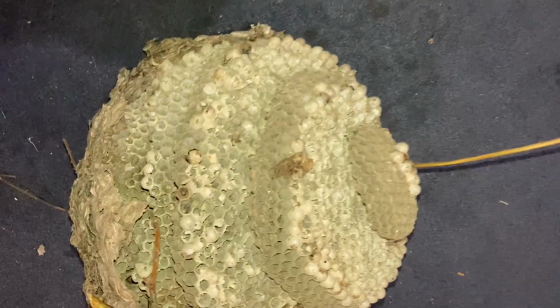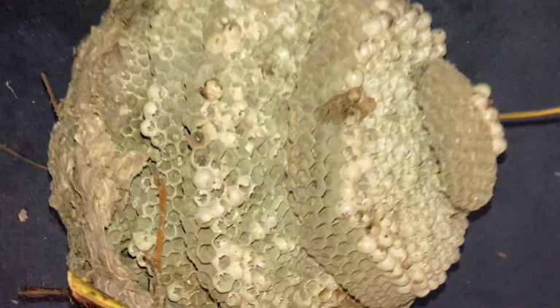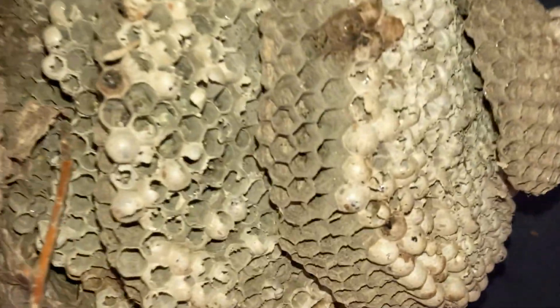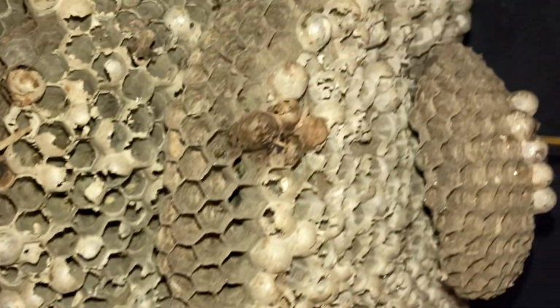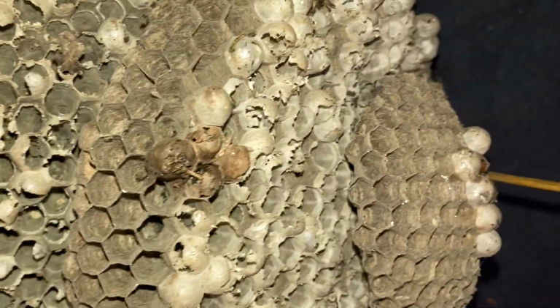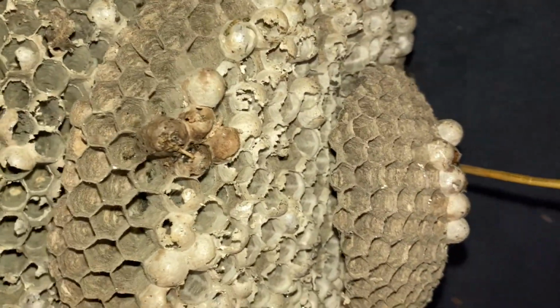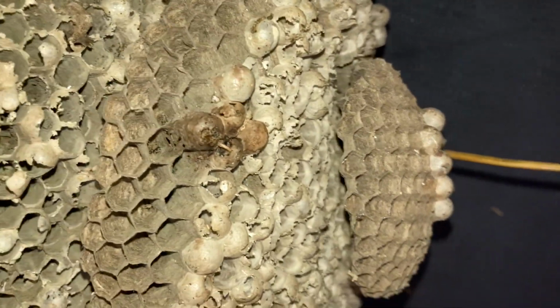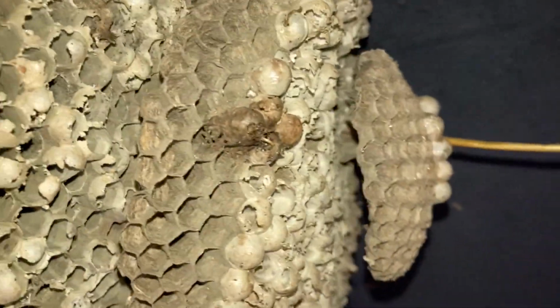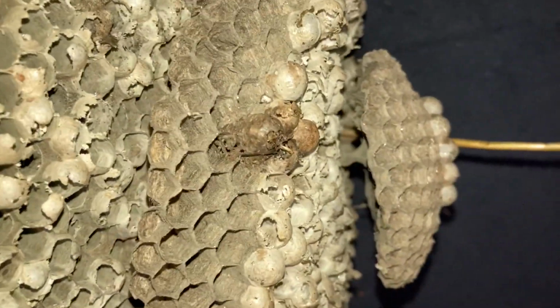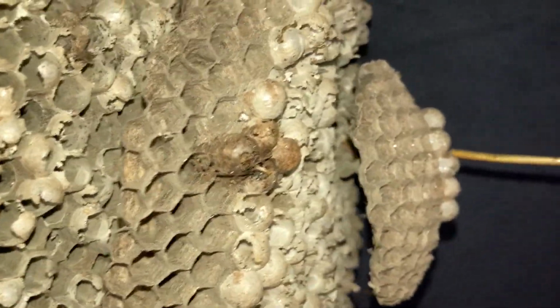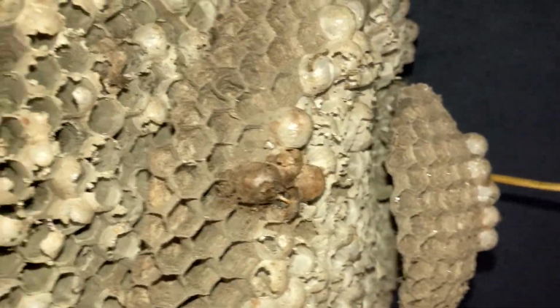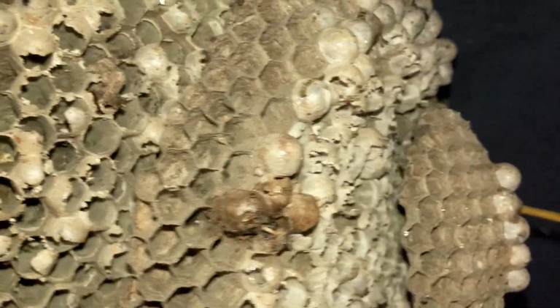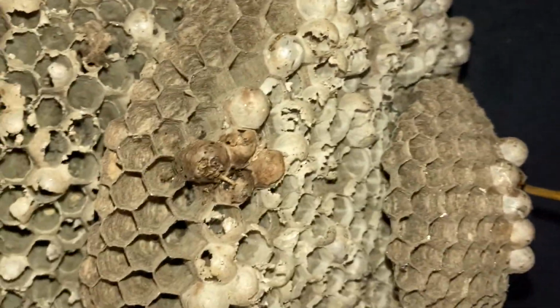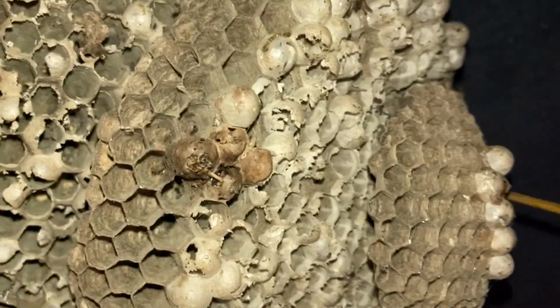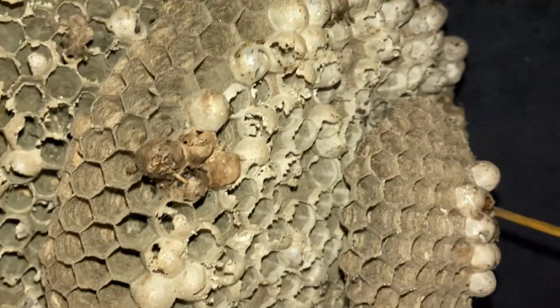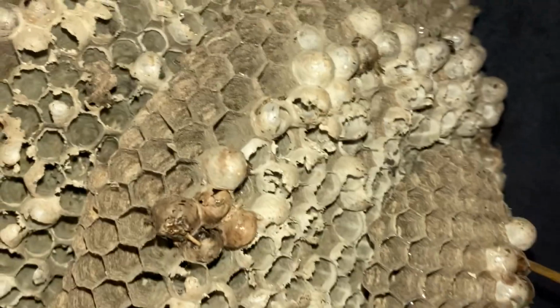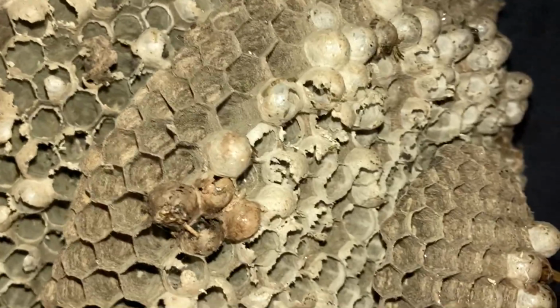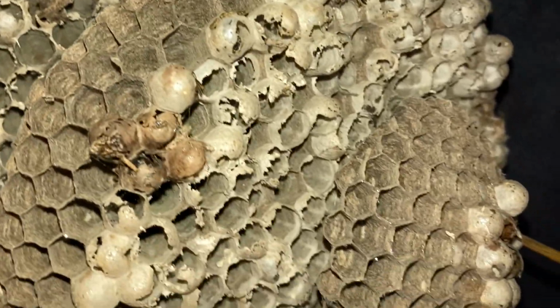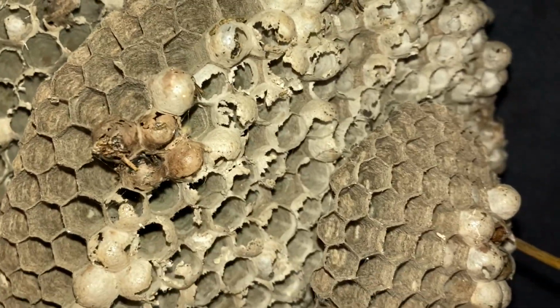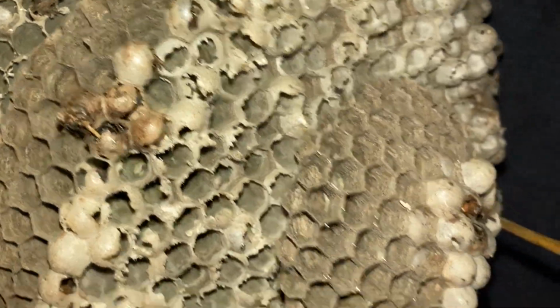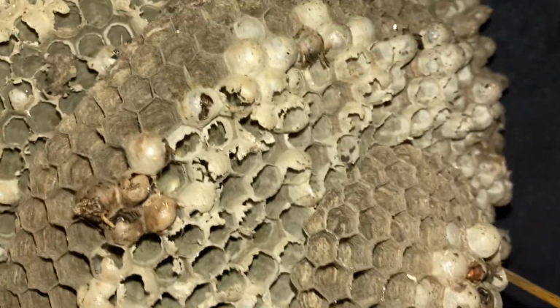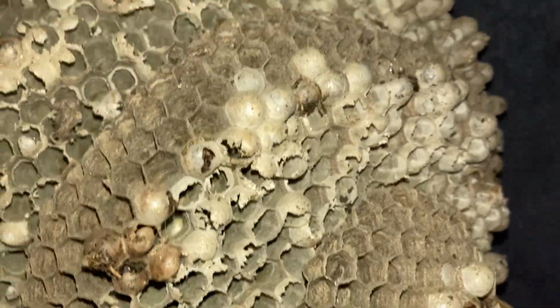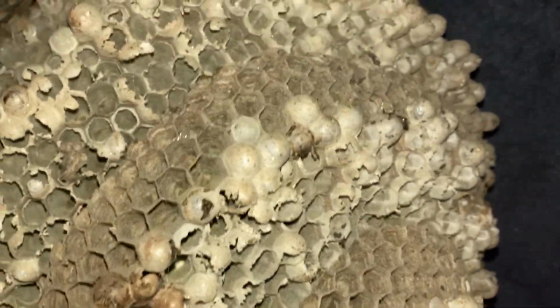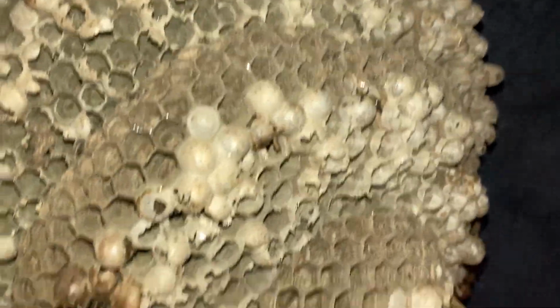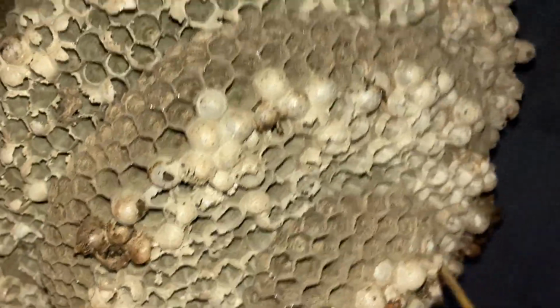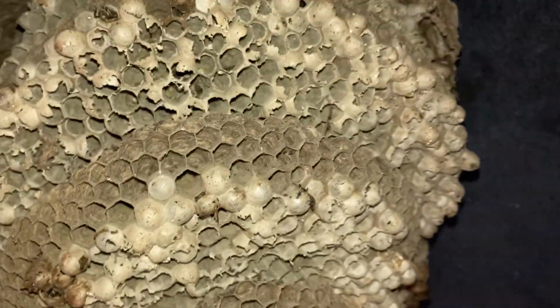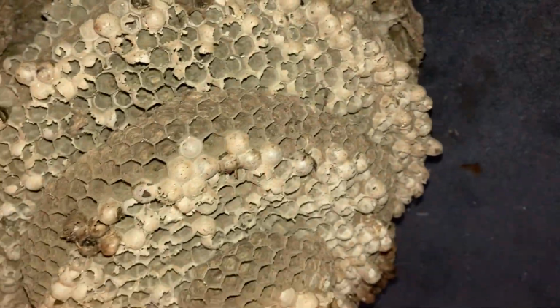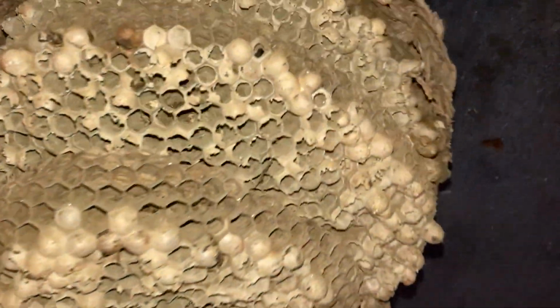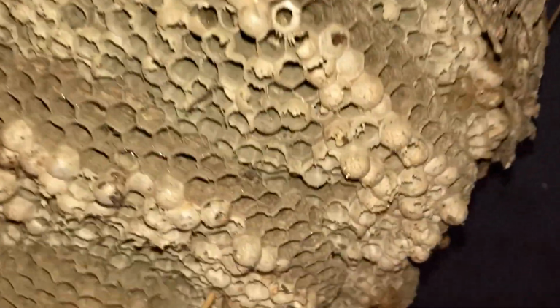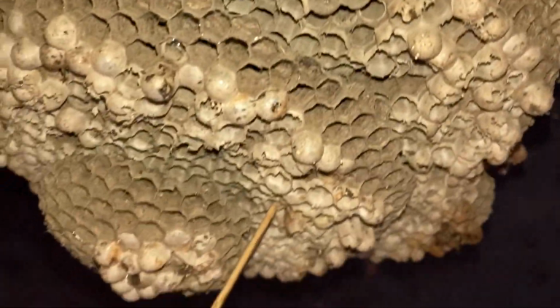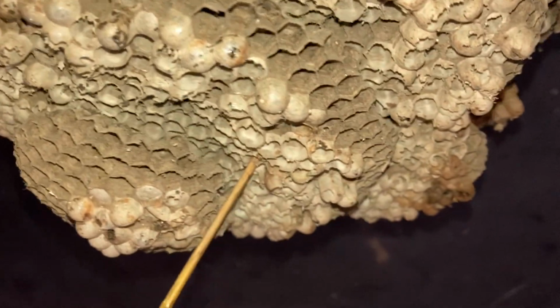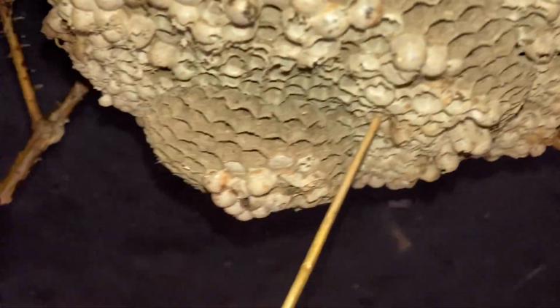It's a five-comber, not surprising. Mostly hatched out, a little bit of water damage, but good comb set.